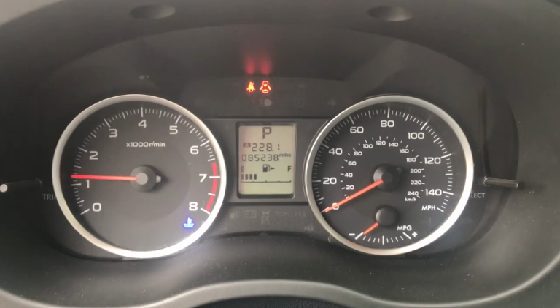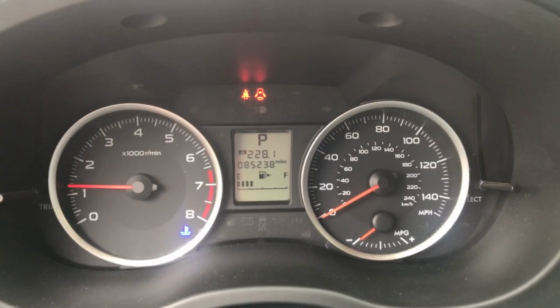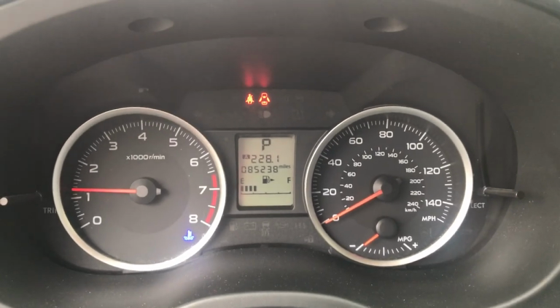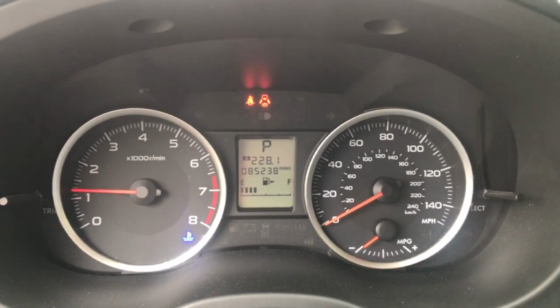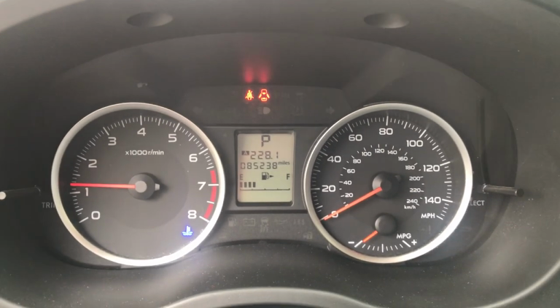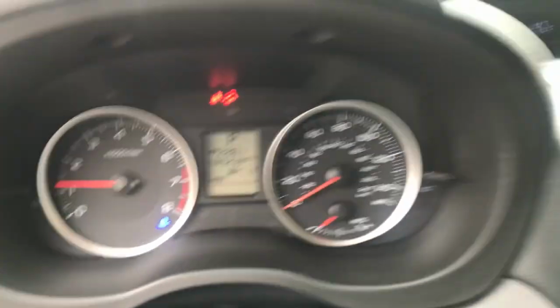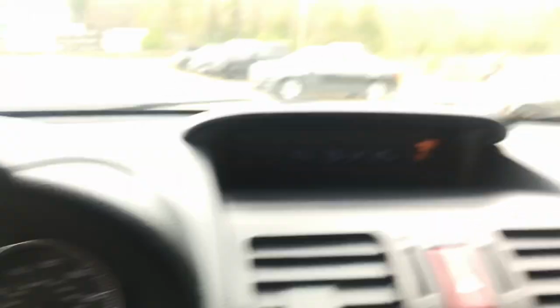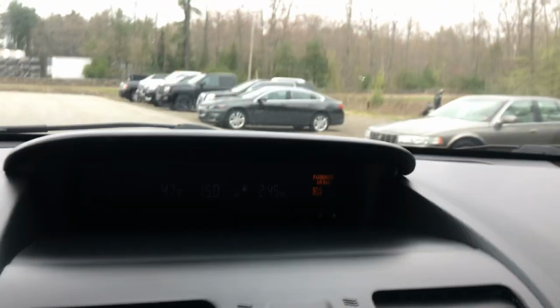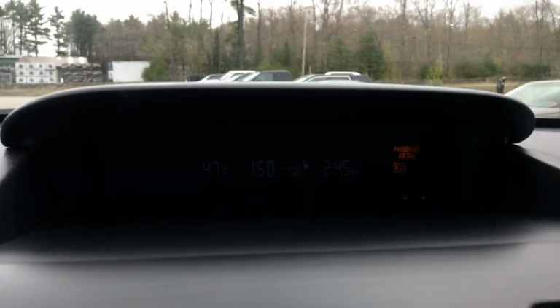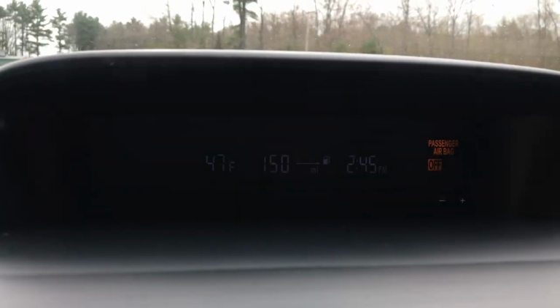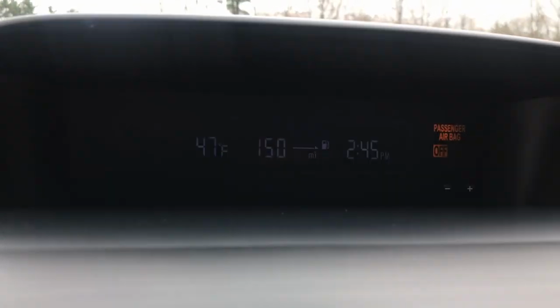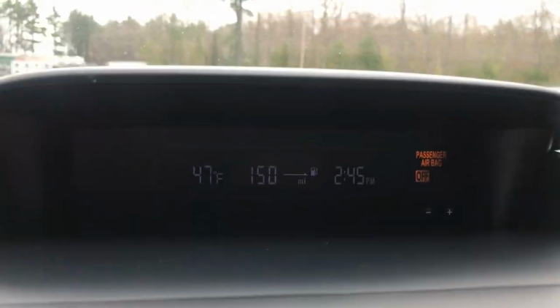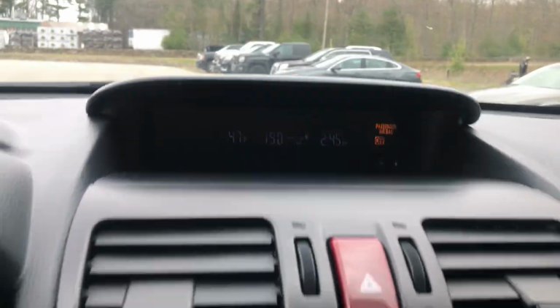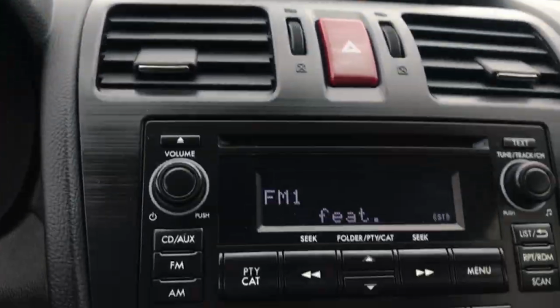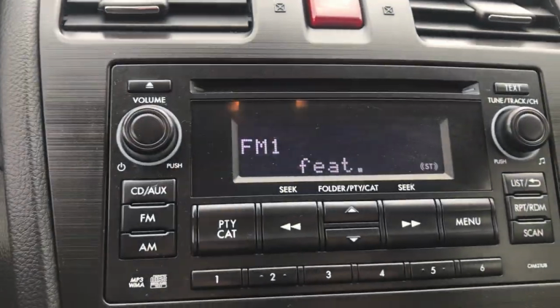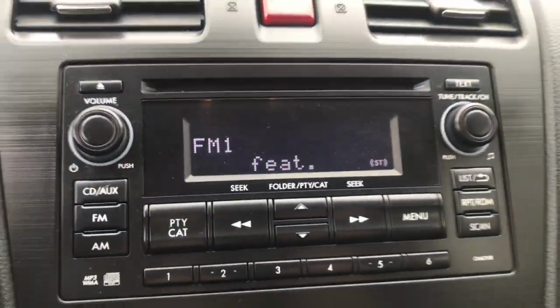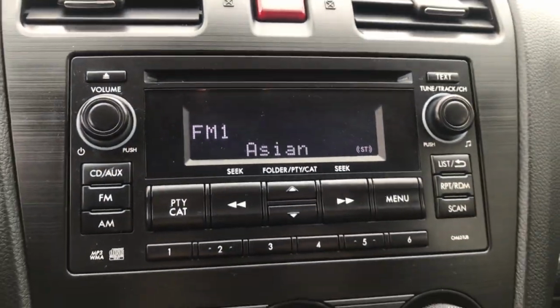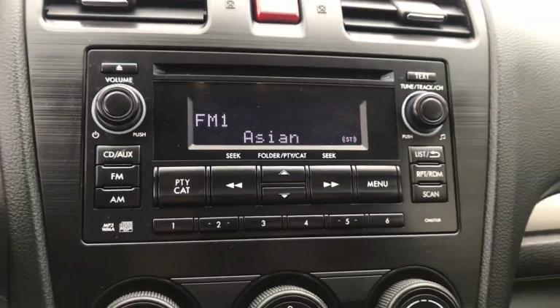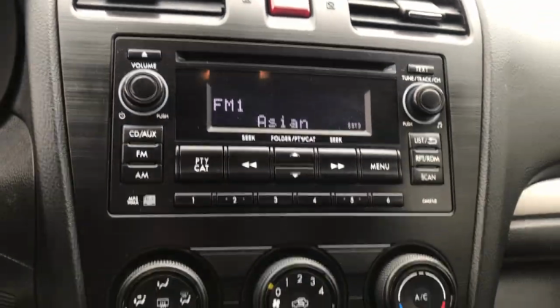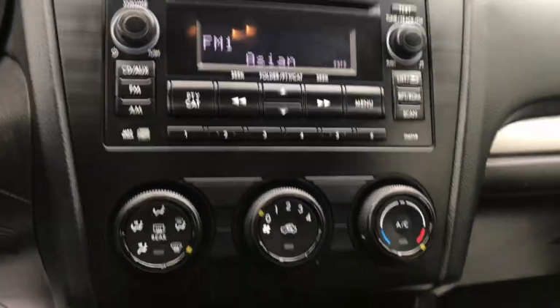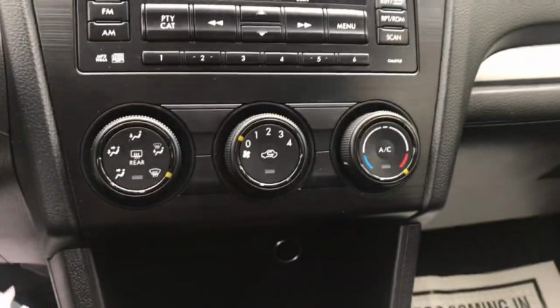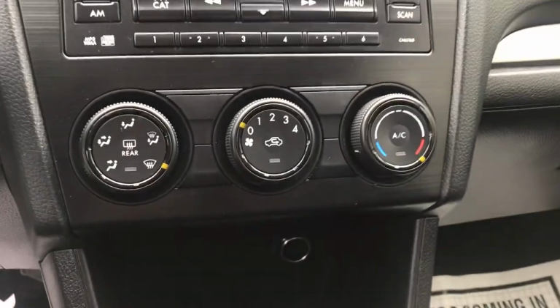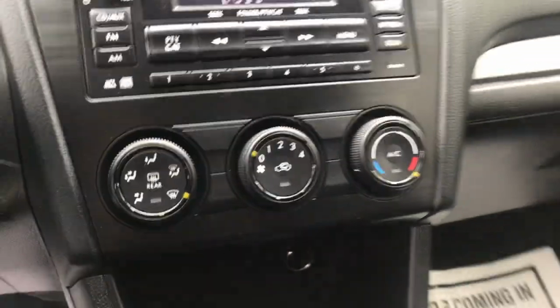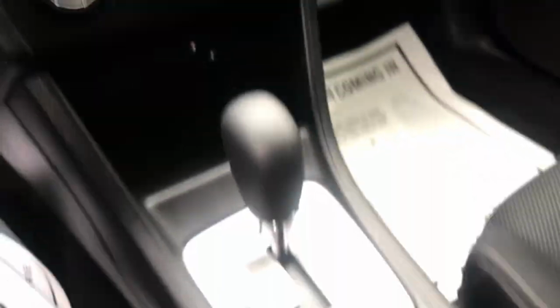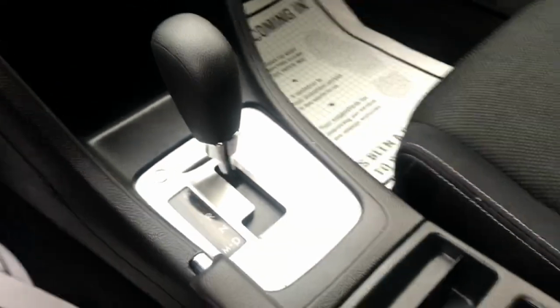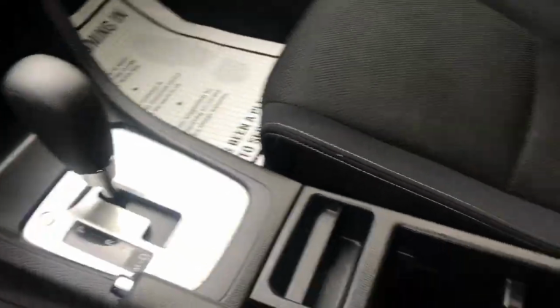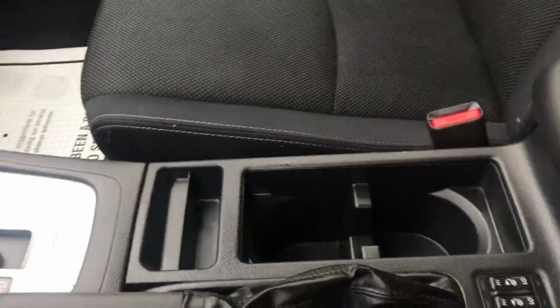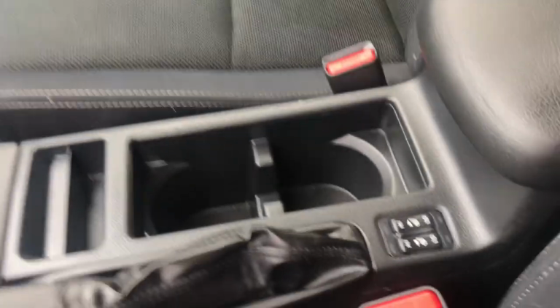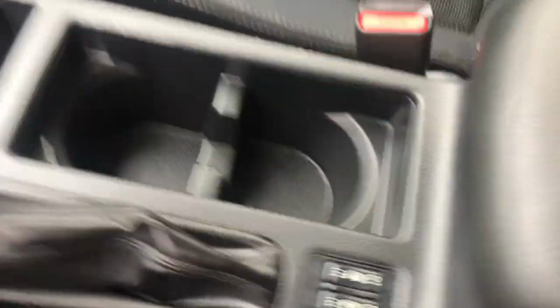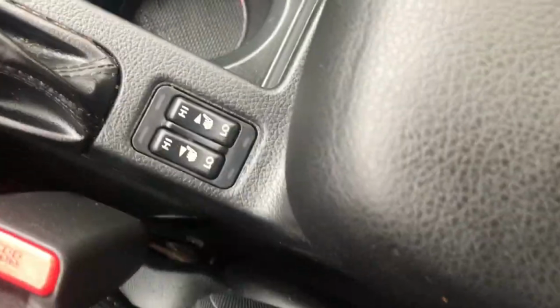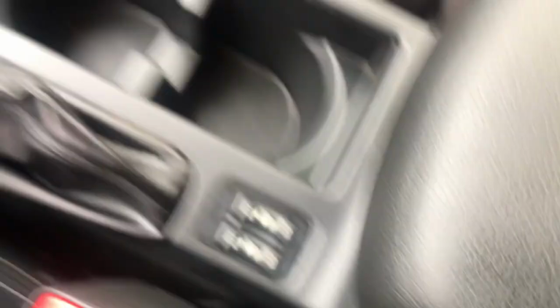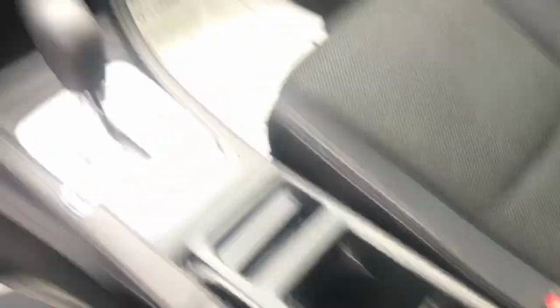Got your gauges — 85,238 miles on this Subaru — and some vehicle information up top there. This one's your audio system with your aux plug-in, climate controls, shifter, cup holders, as well as heated front seats.